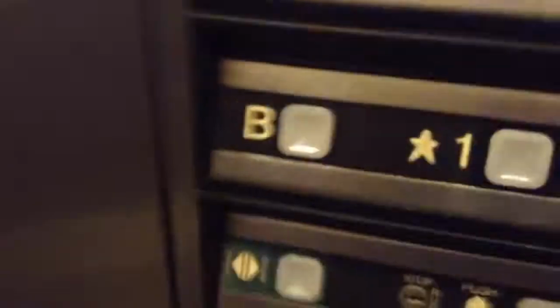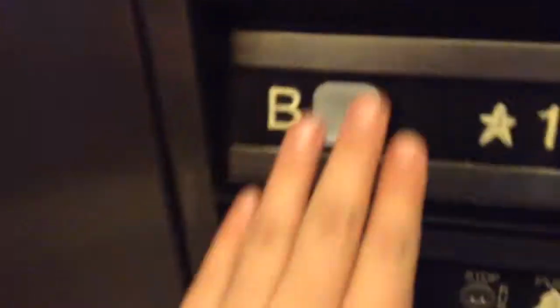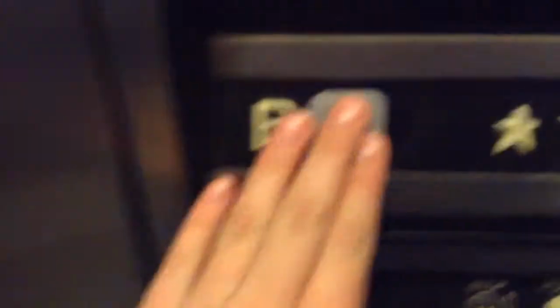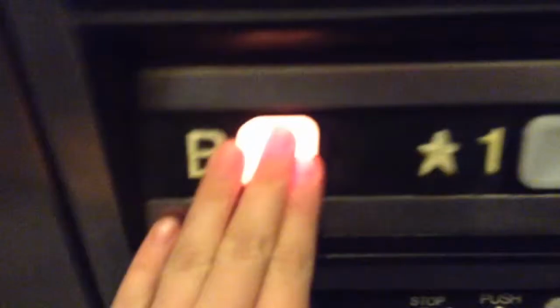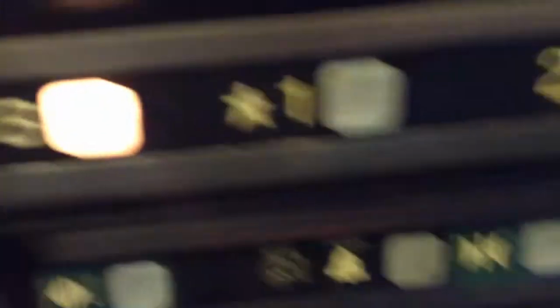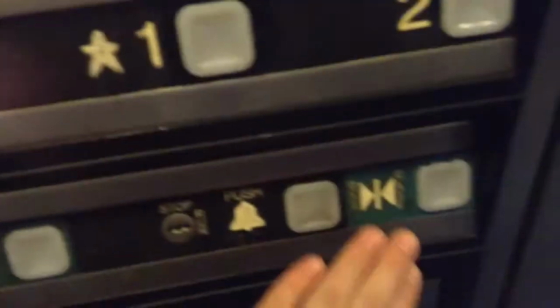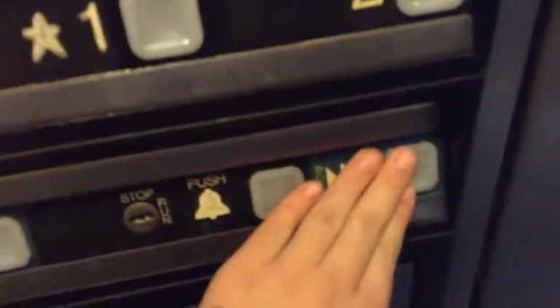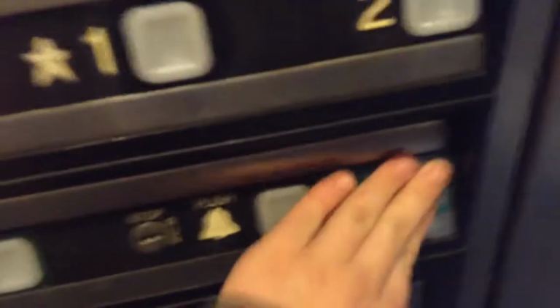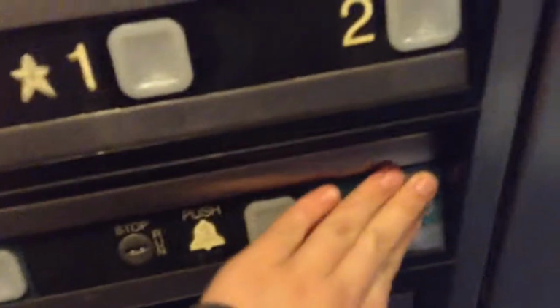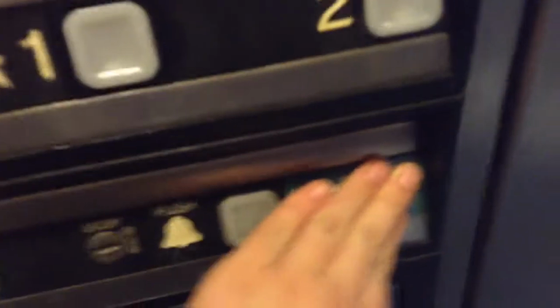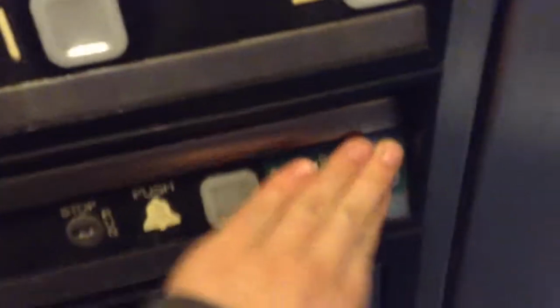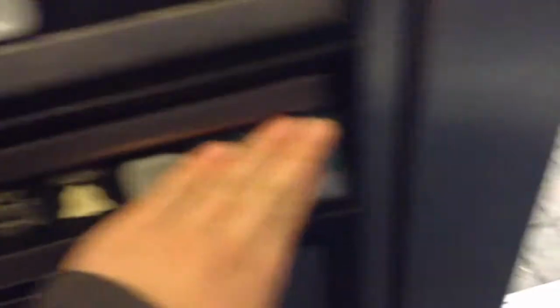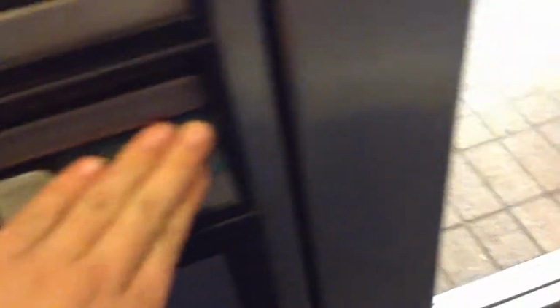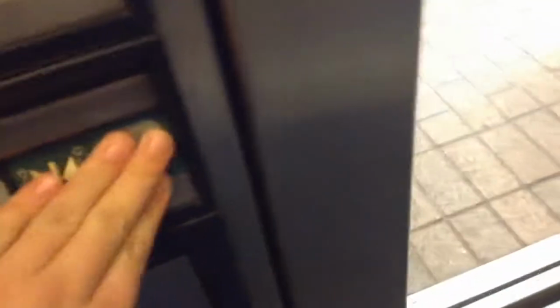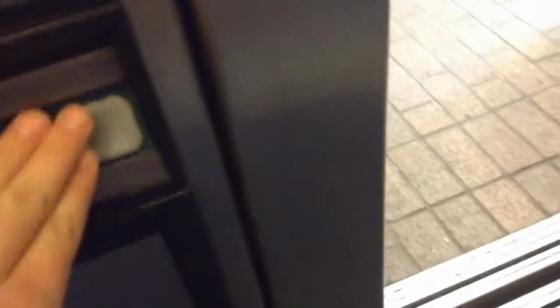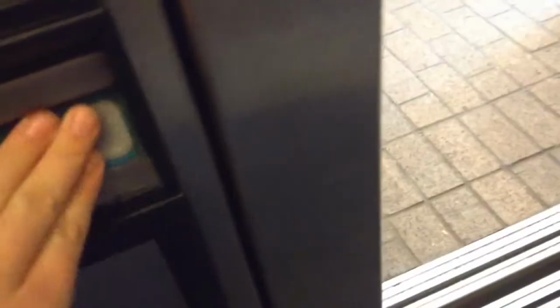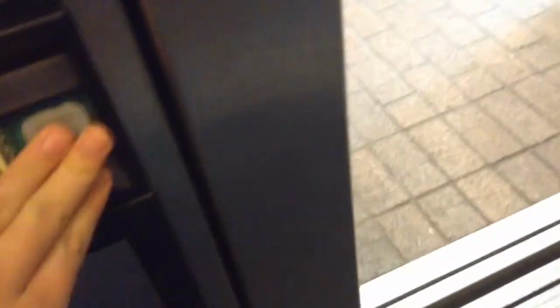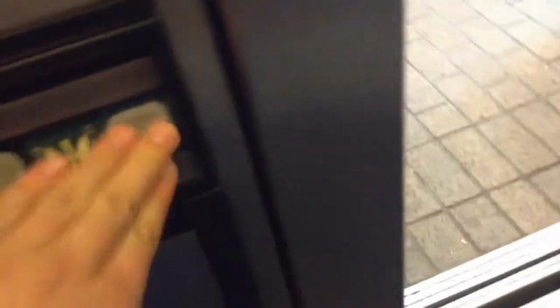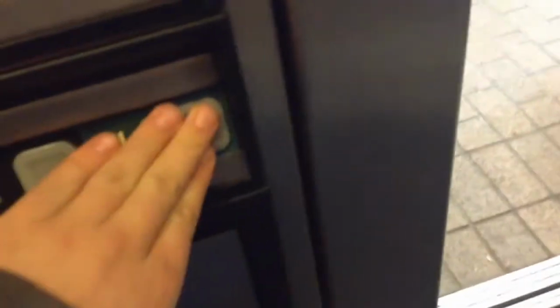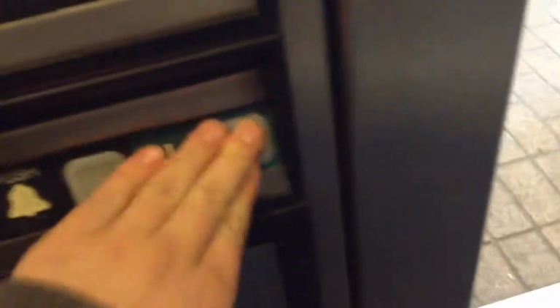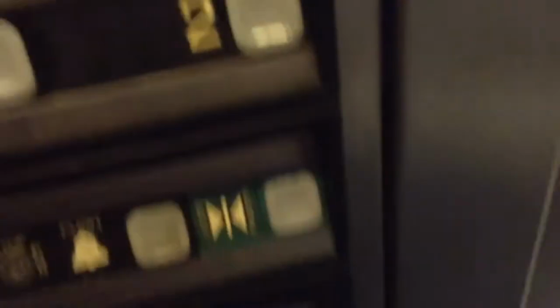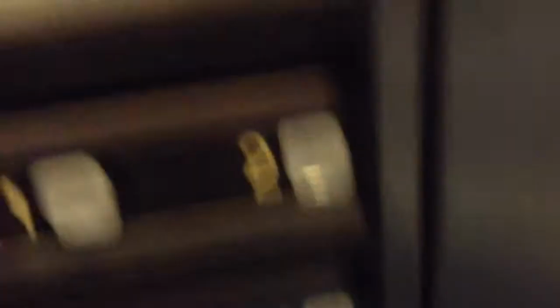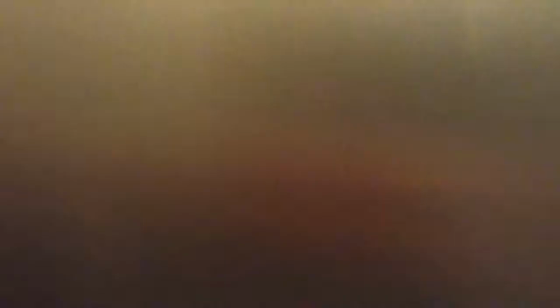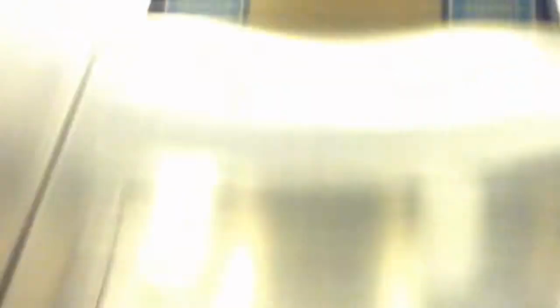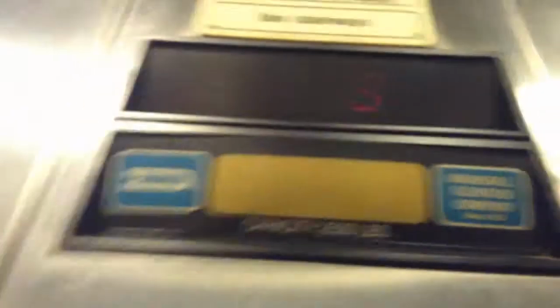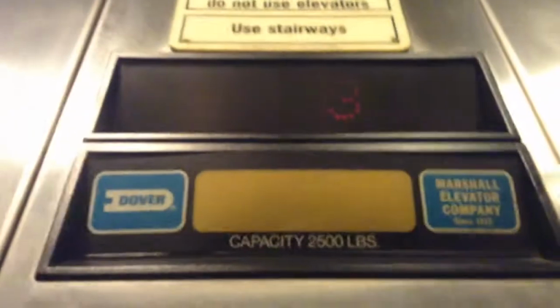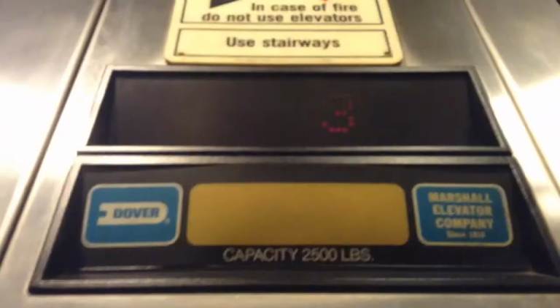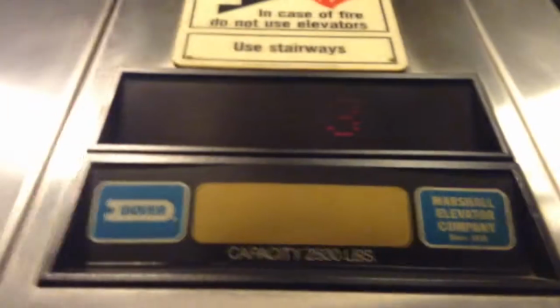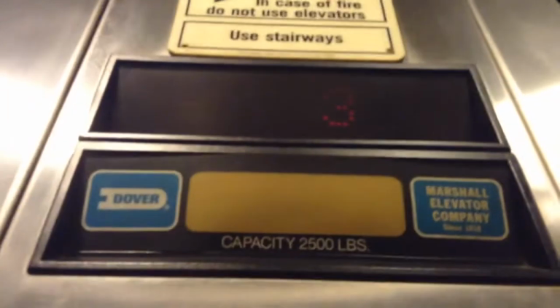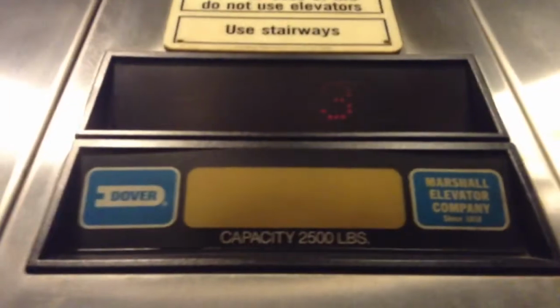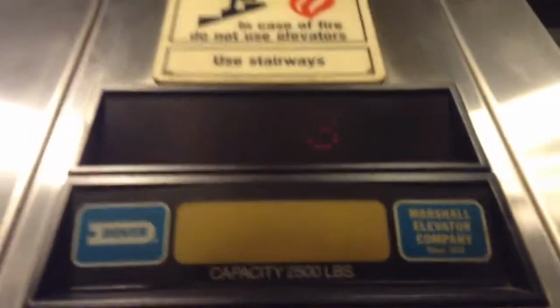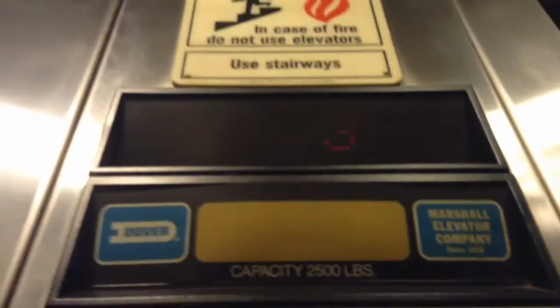Let's go down to B. Door closed. My door close button does not work. The indicator is broken.